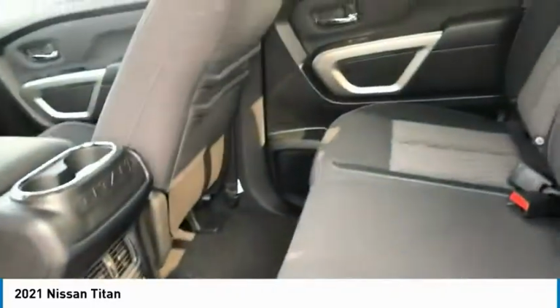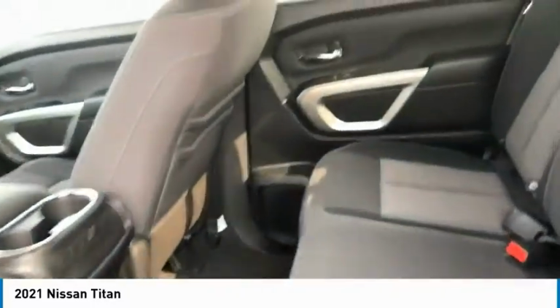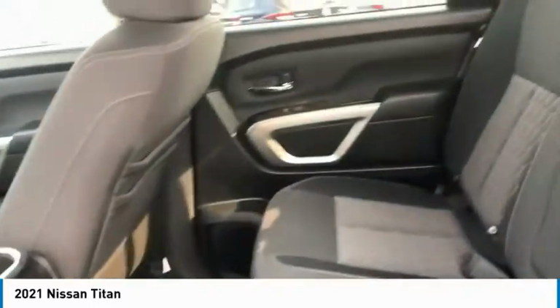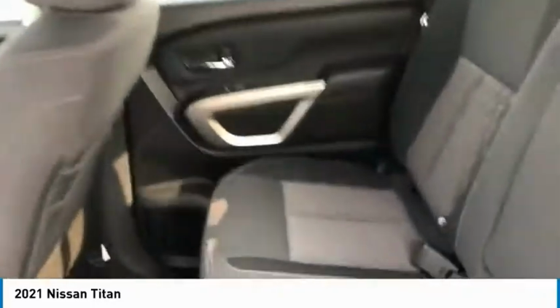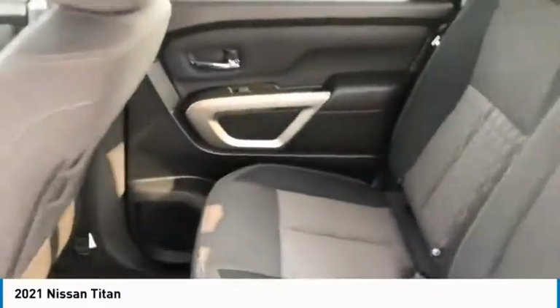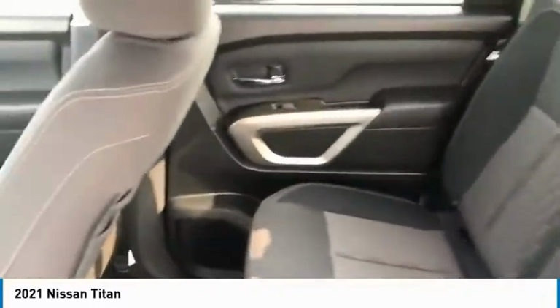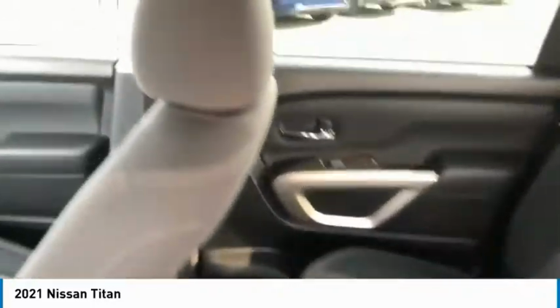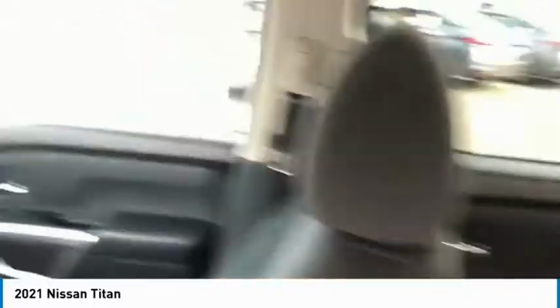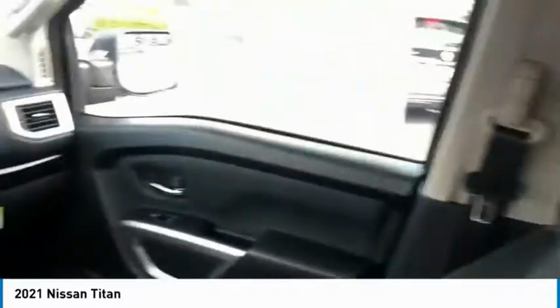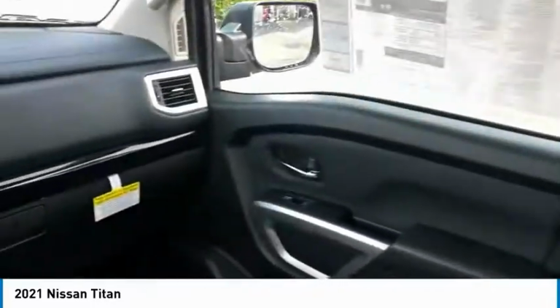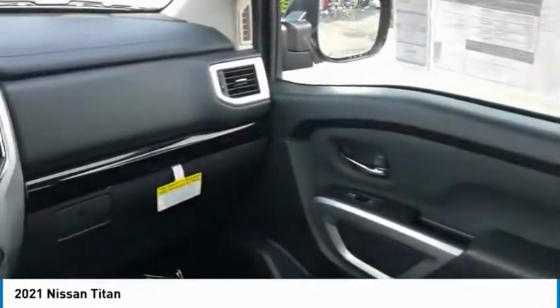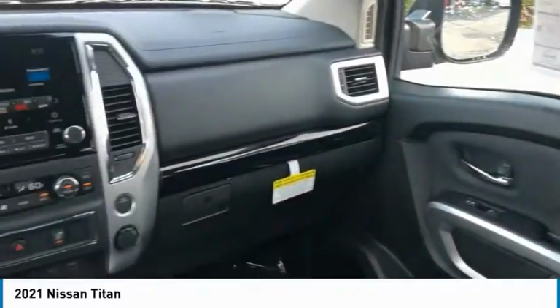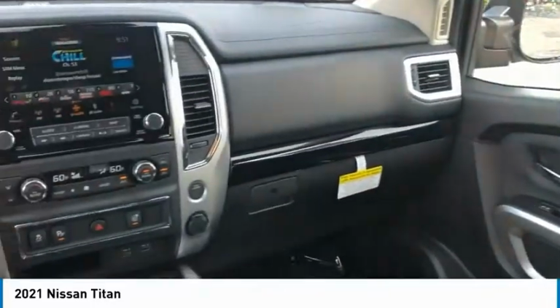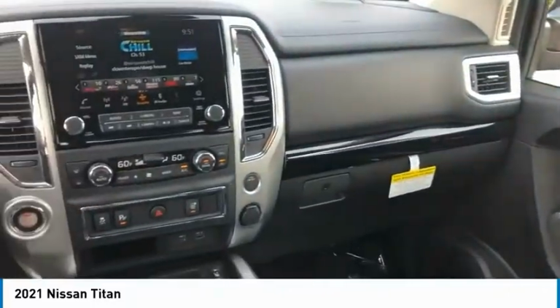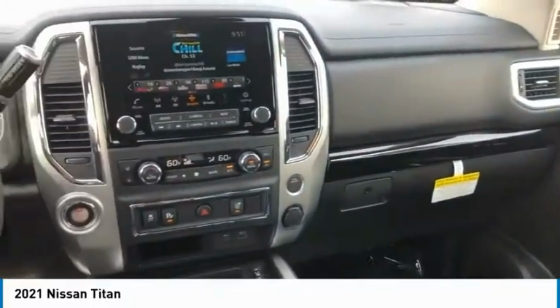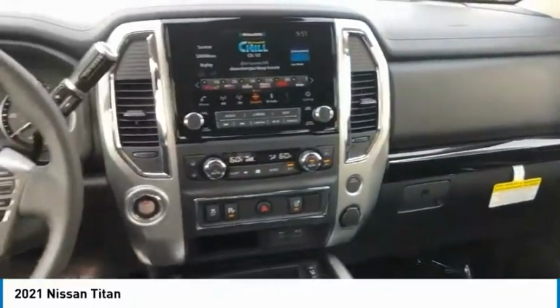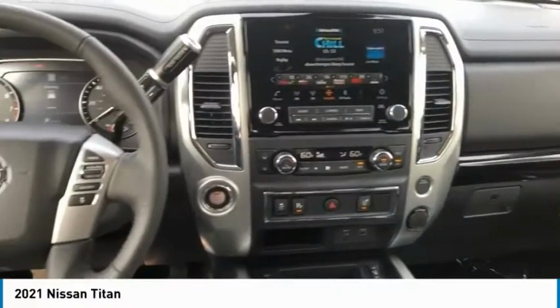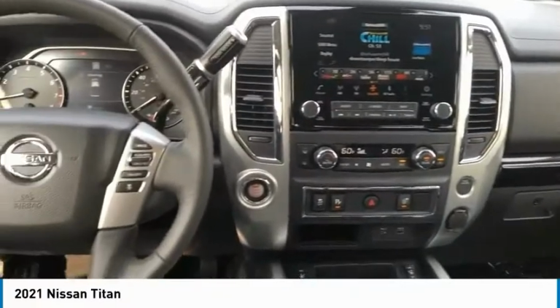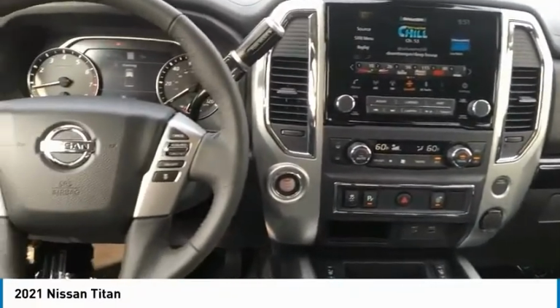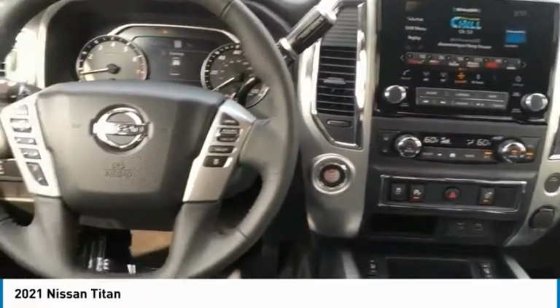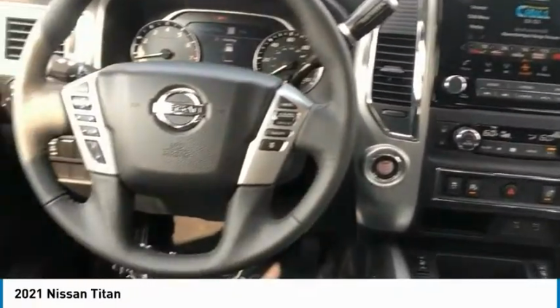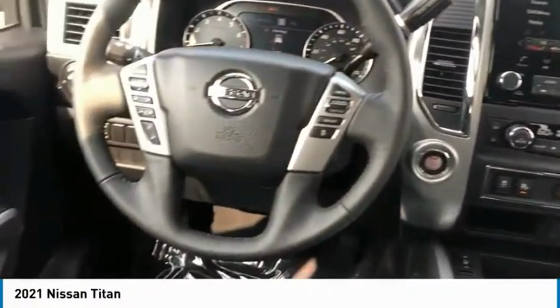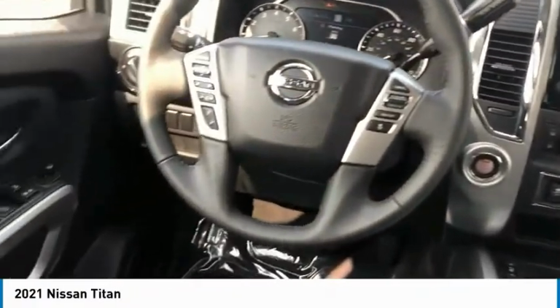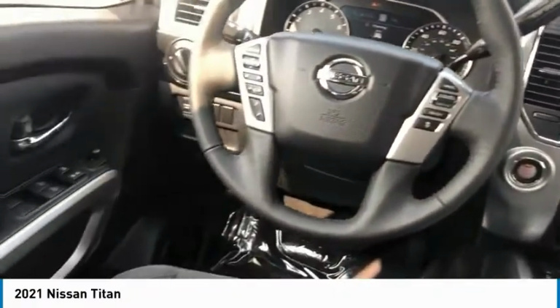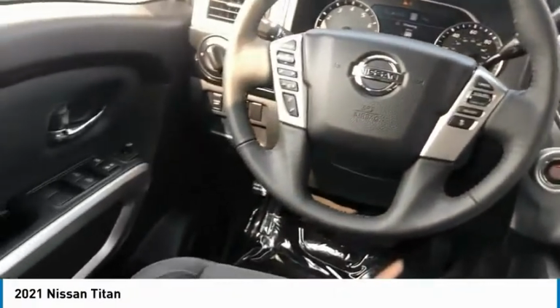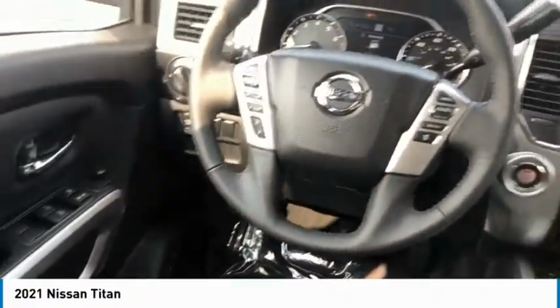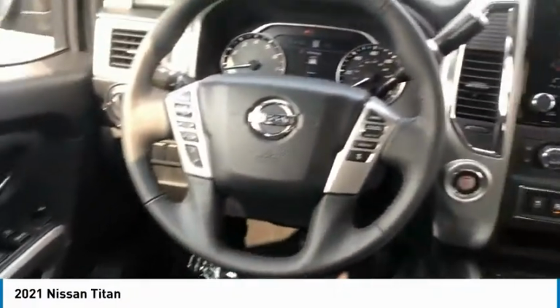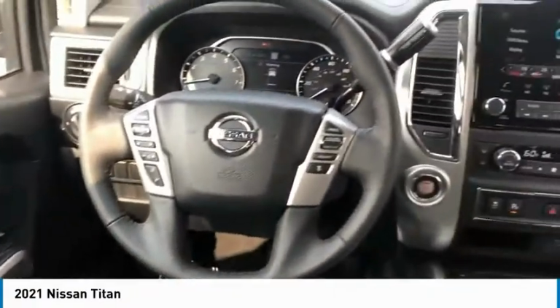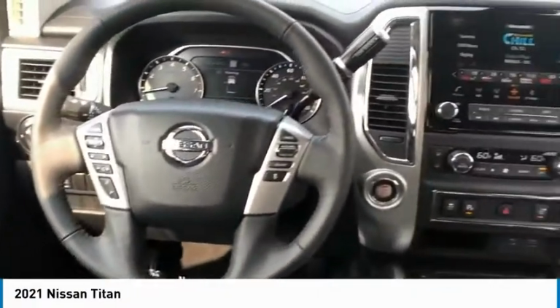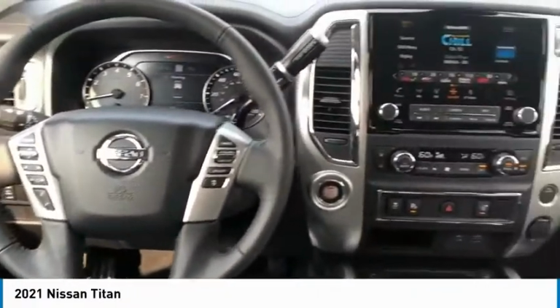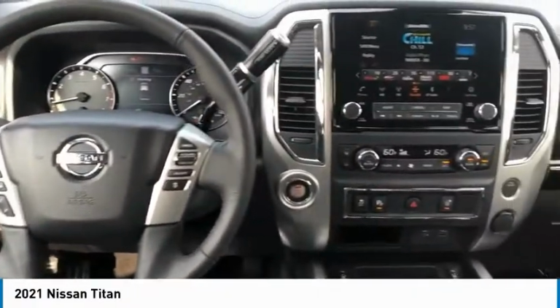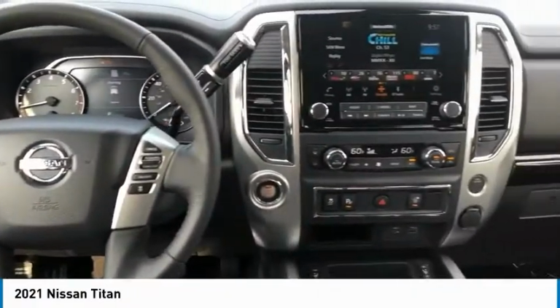The massive interior cabin boasts a fold-up rear bench seat and a flat loading floor. When it comes to power and comfort, the Titan can't be beat.